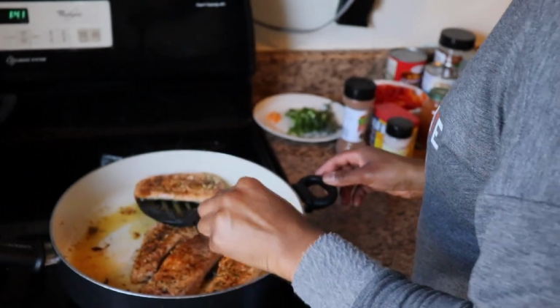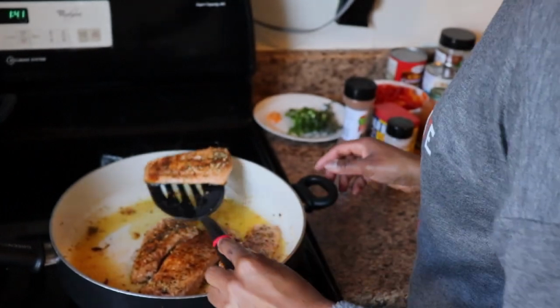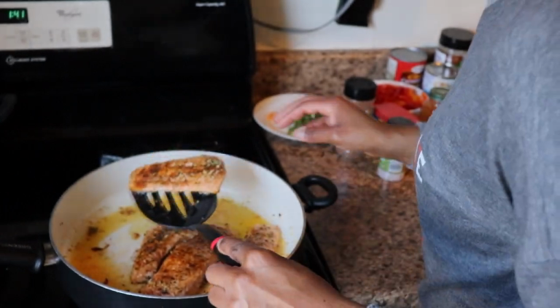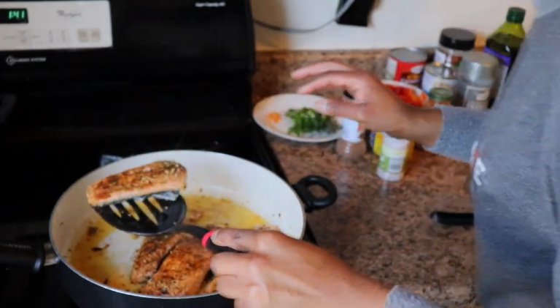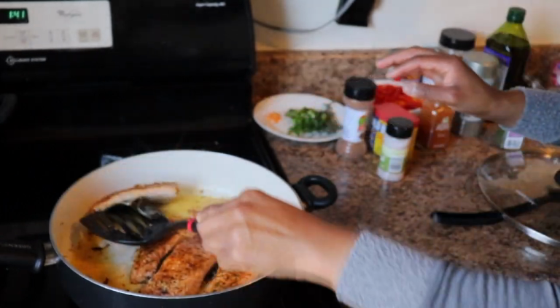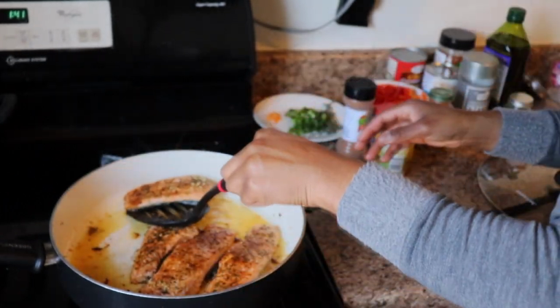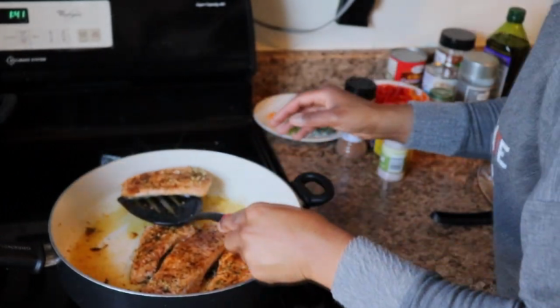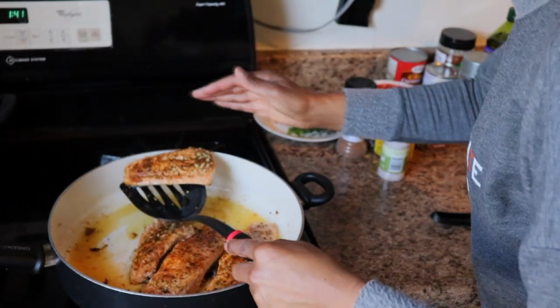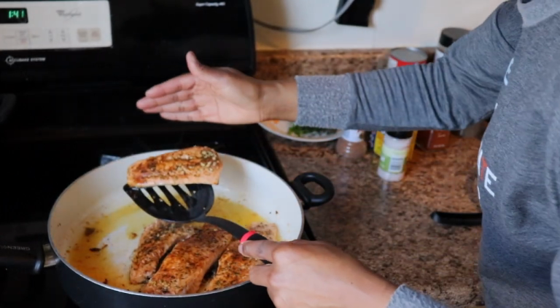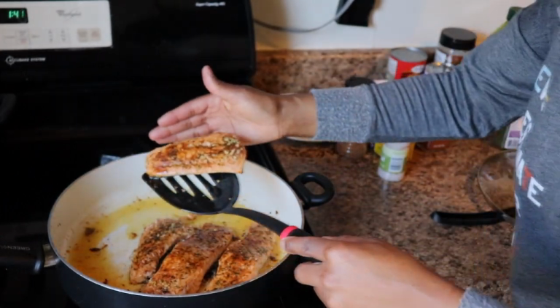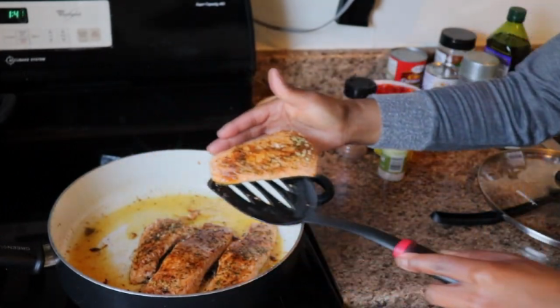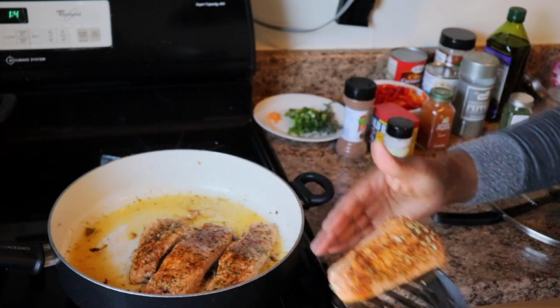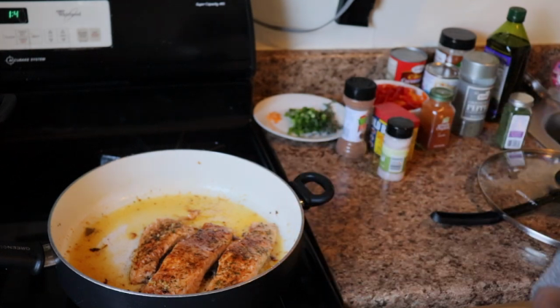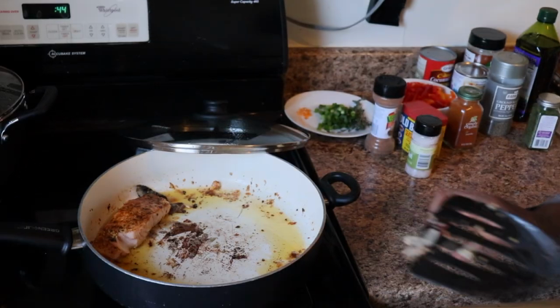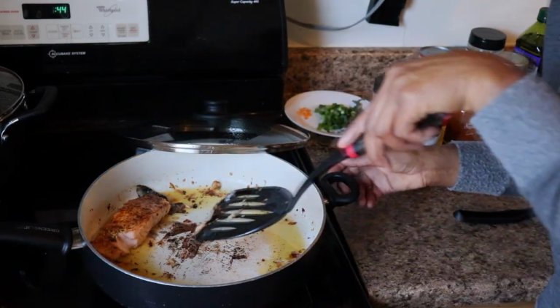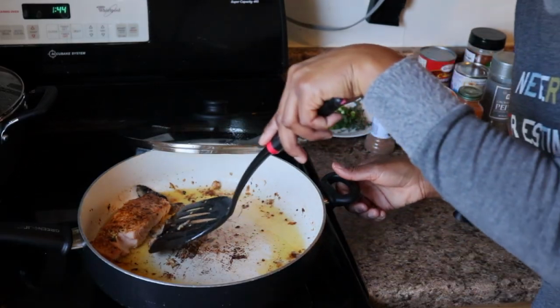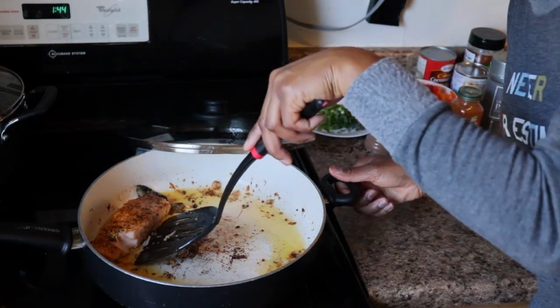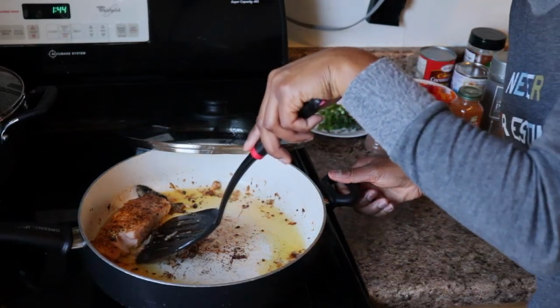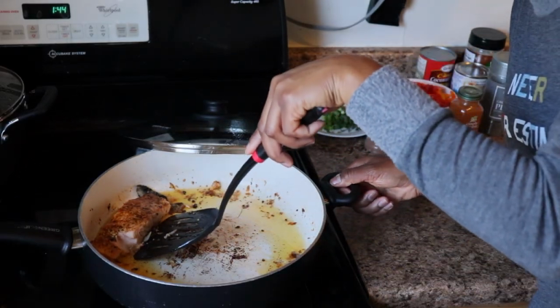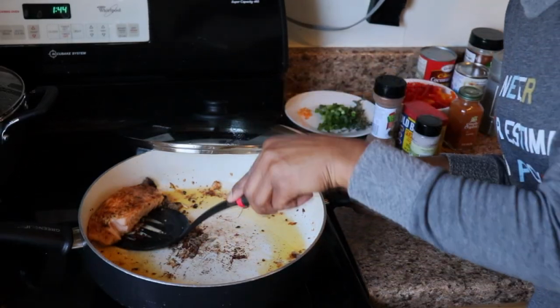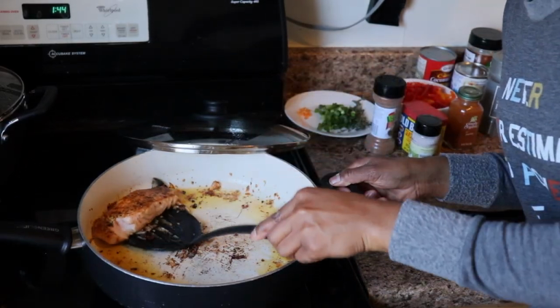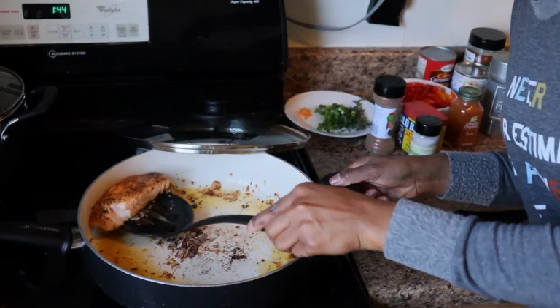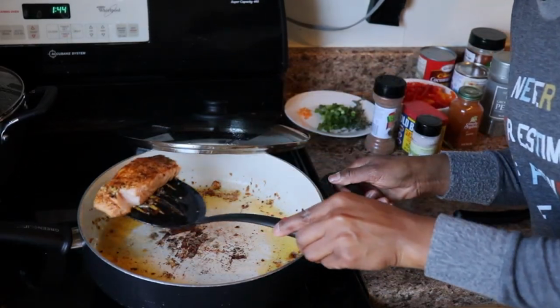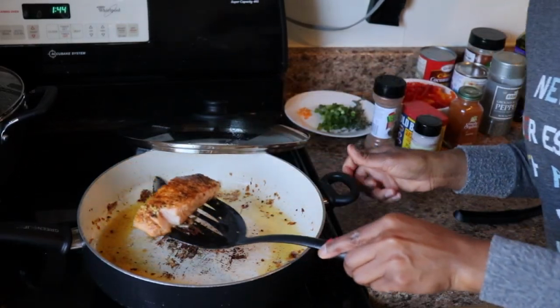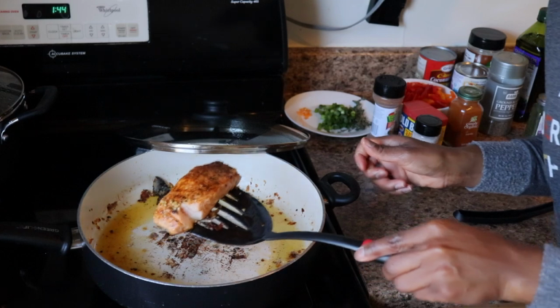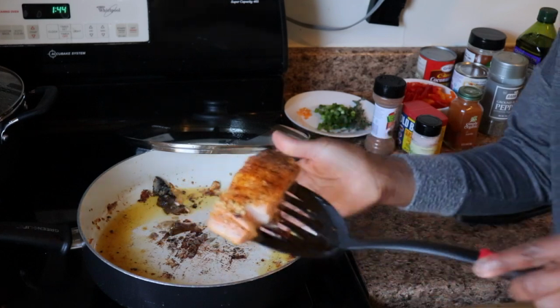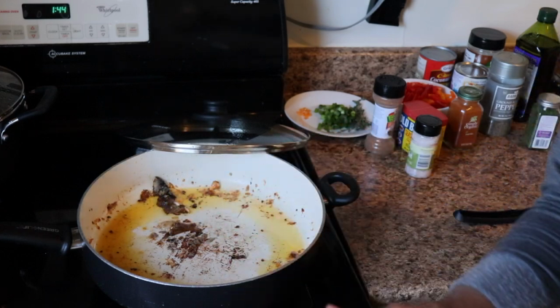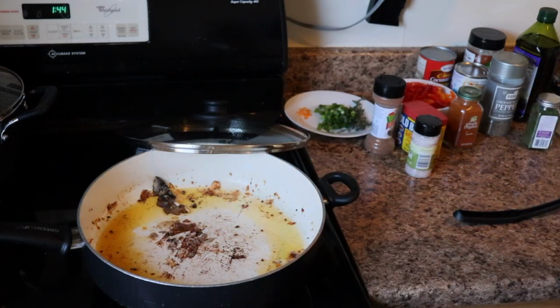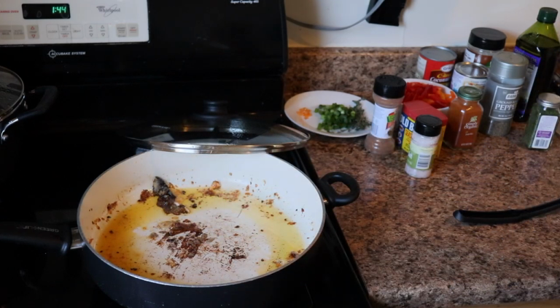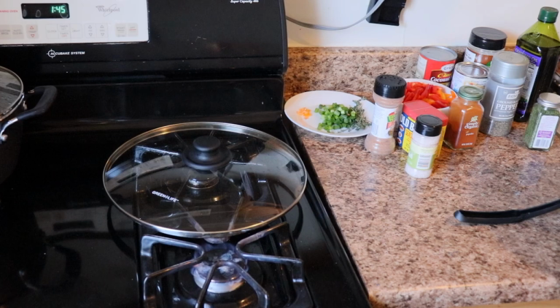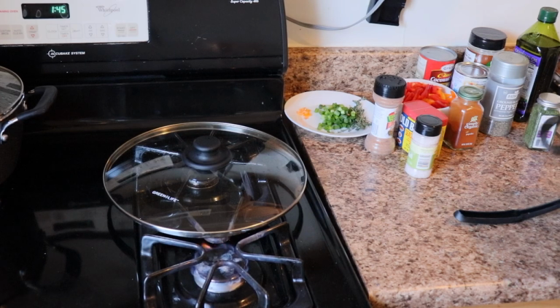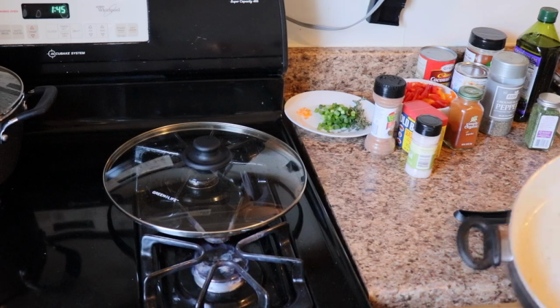I almost dropped a piece of the salmon — yeah, a piece broke. This is as real as it gets, it's not always perfect, and this is what I'm showing y'all.